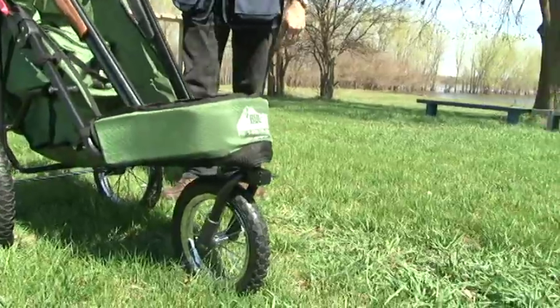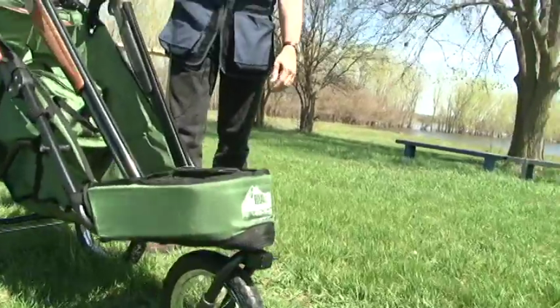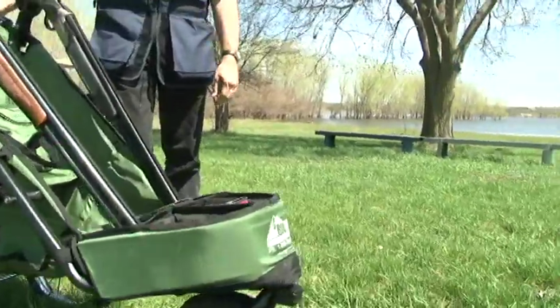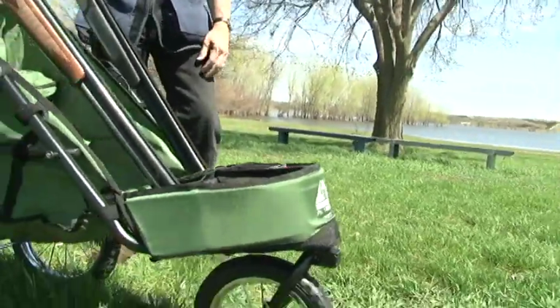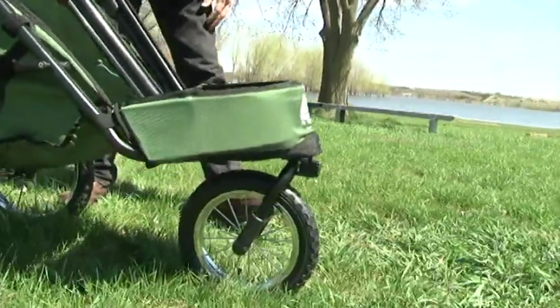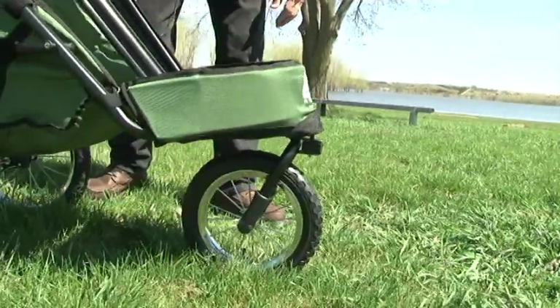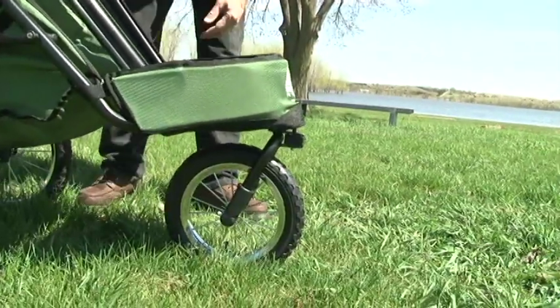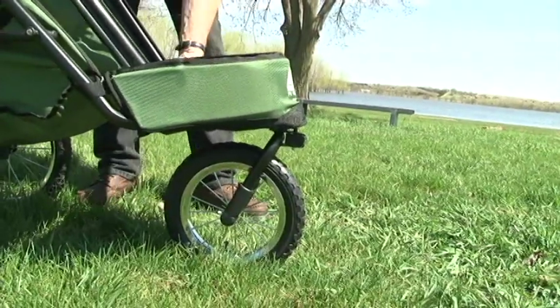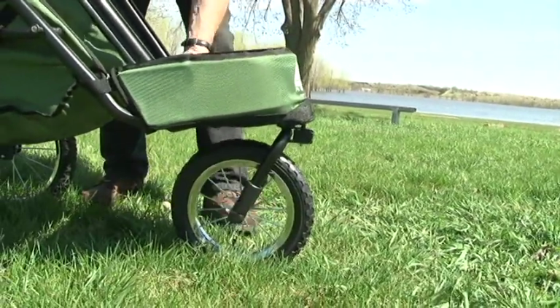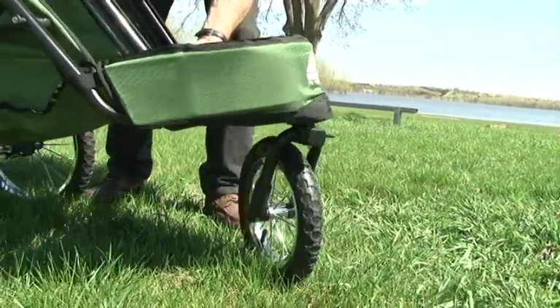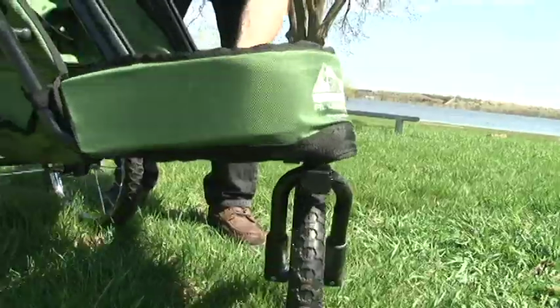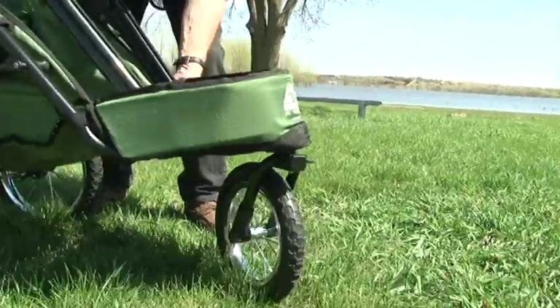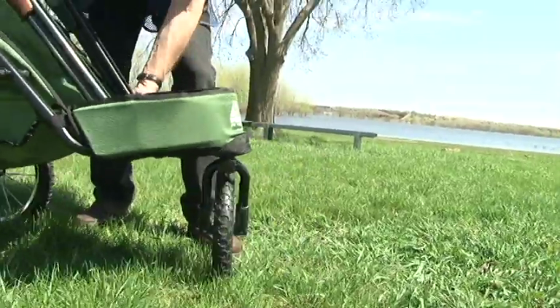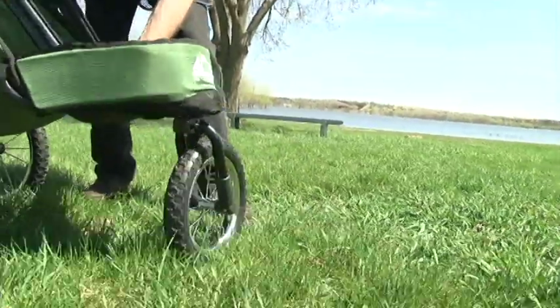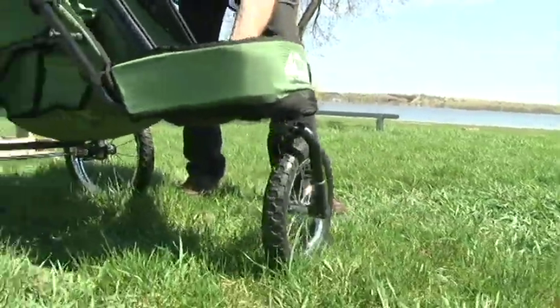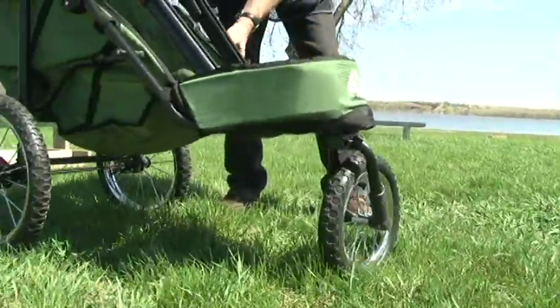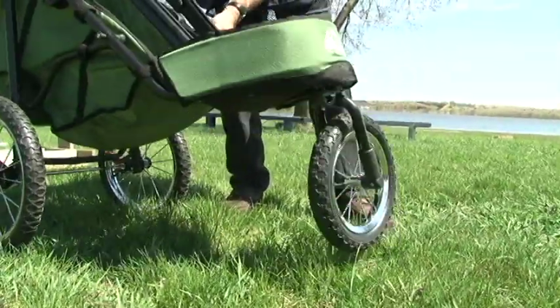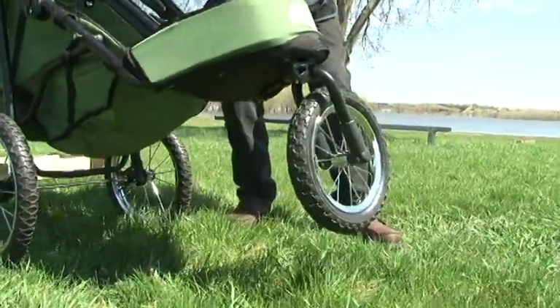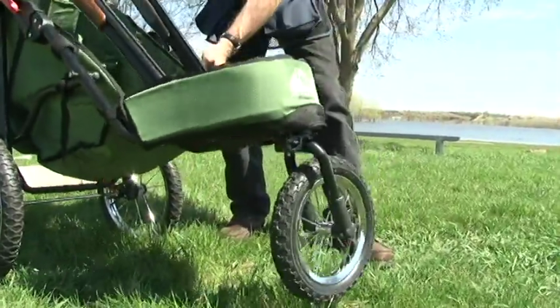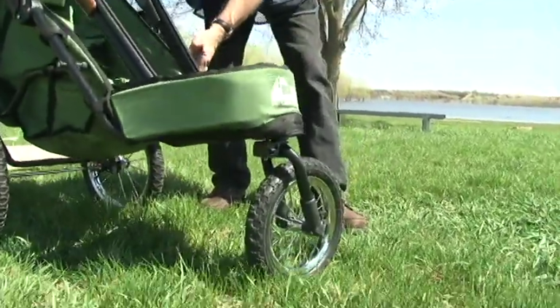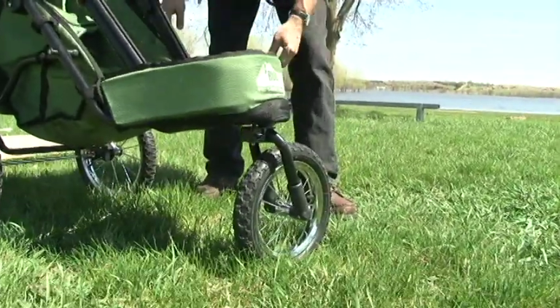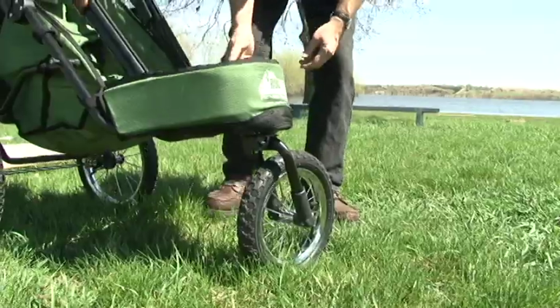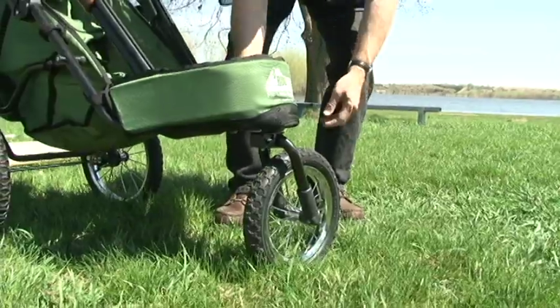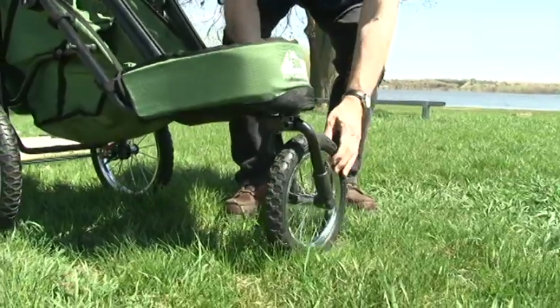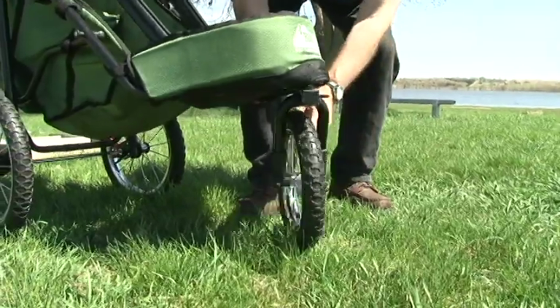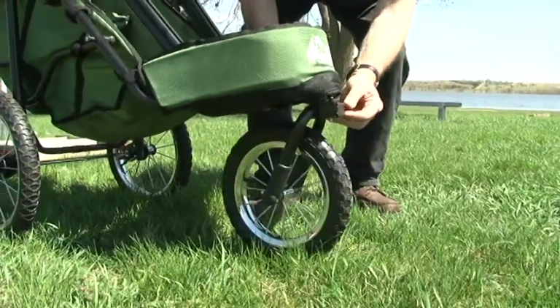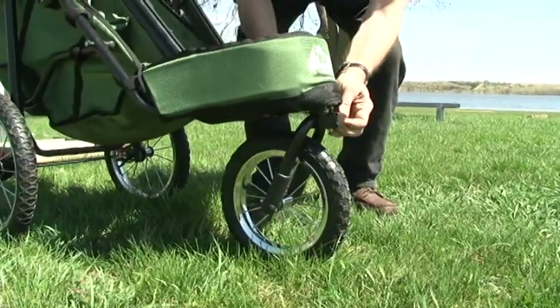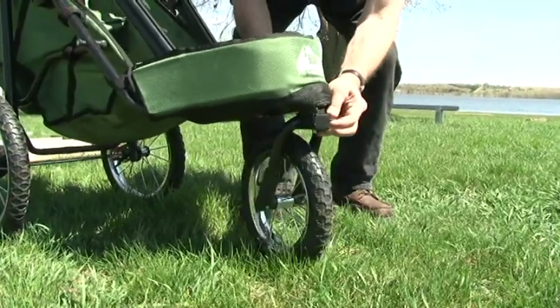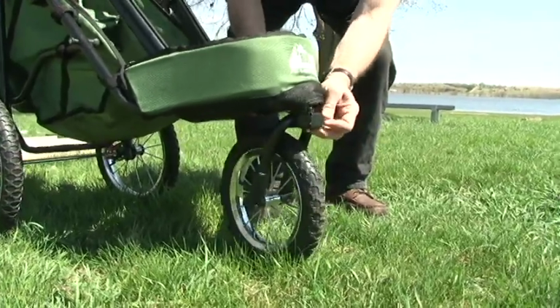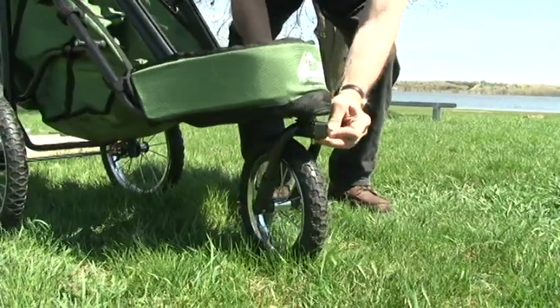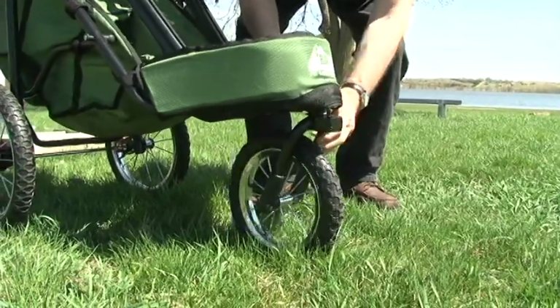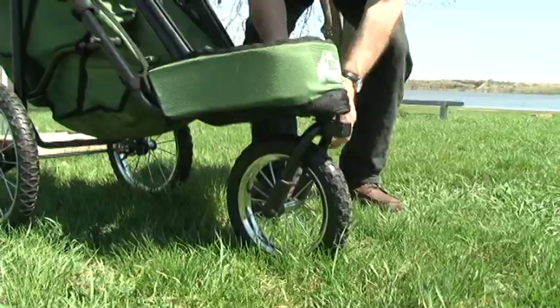This is our all-new shooting cart. It has a swivel wheel up front and I can show you how that works — very easy to maneuver. You don't have to be tipping the thing up in the air to change direction. Also on very rough terrain you can actually lock the wheel forward with a little lever here.